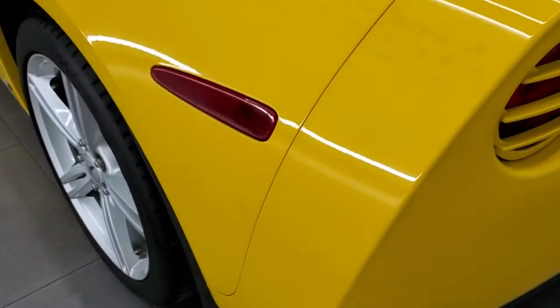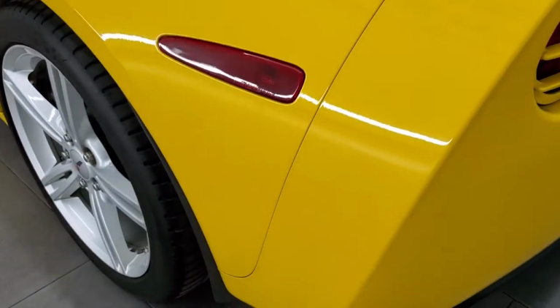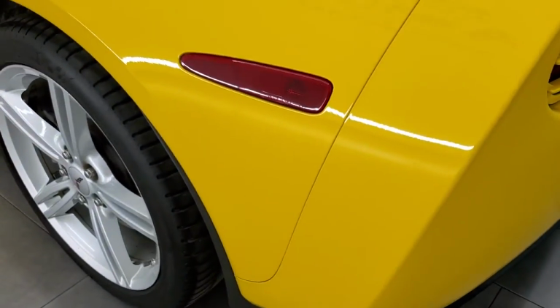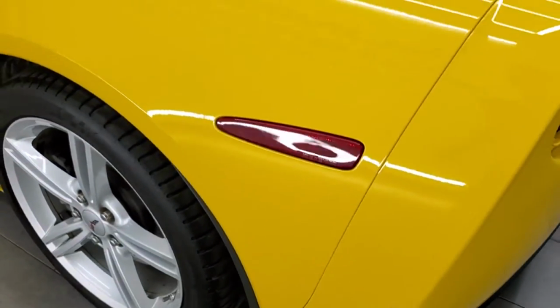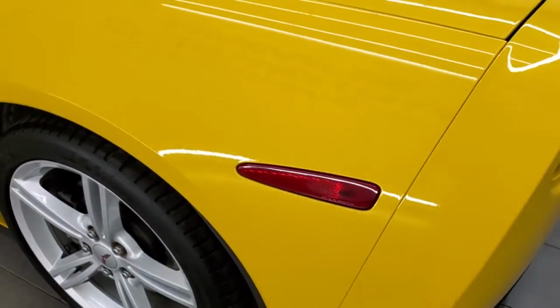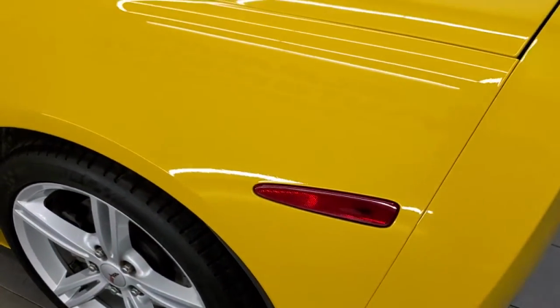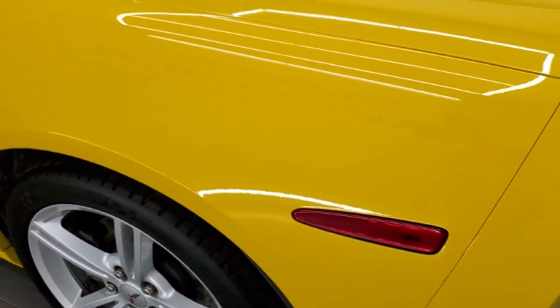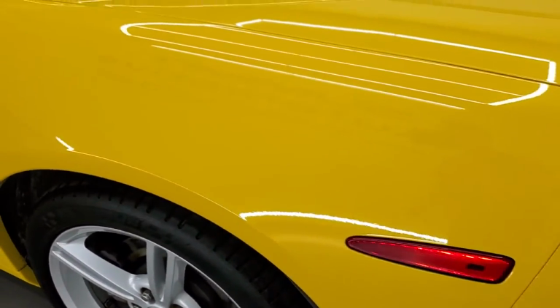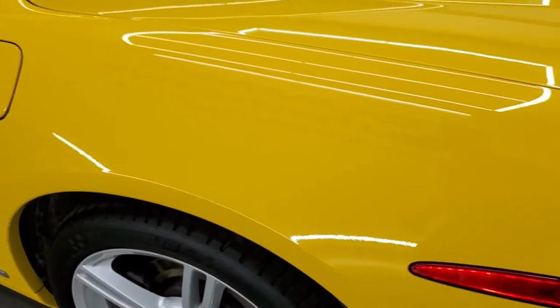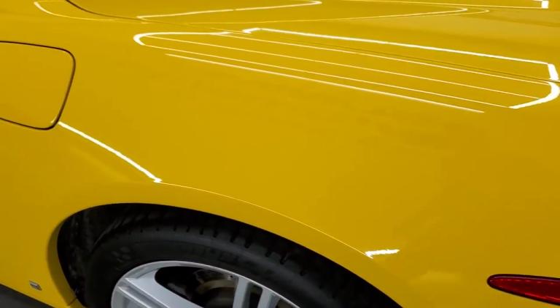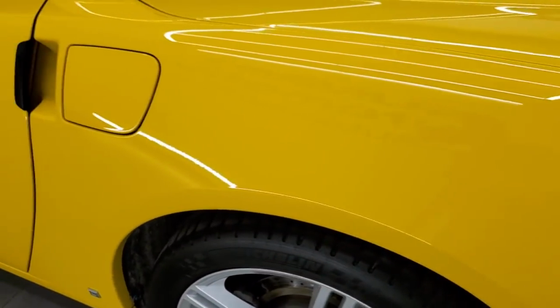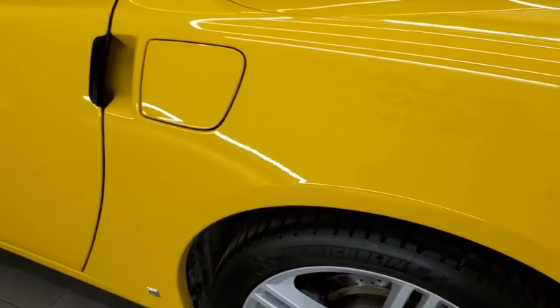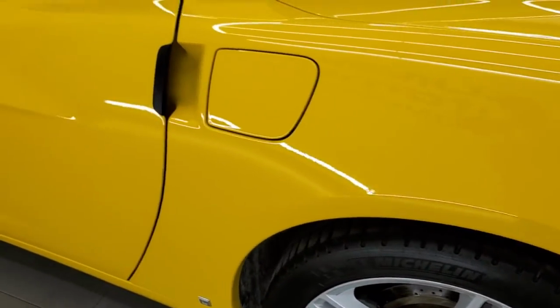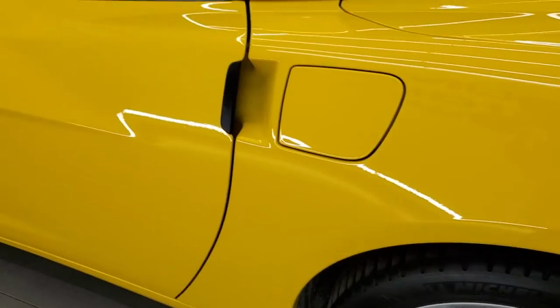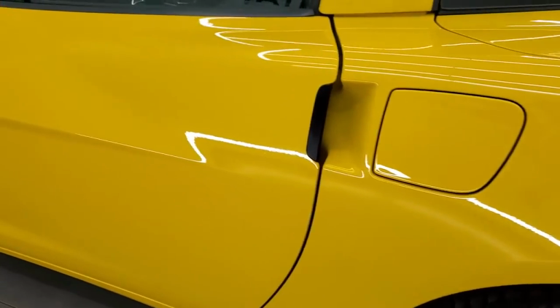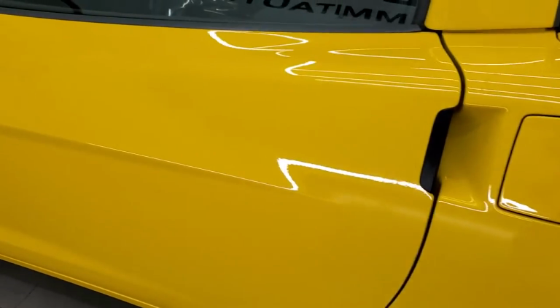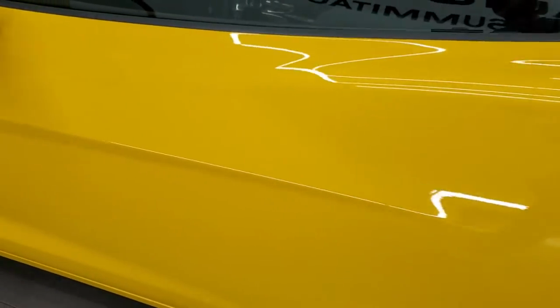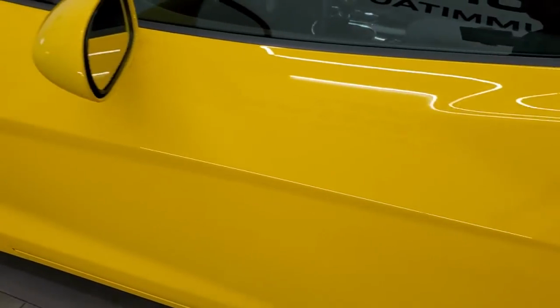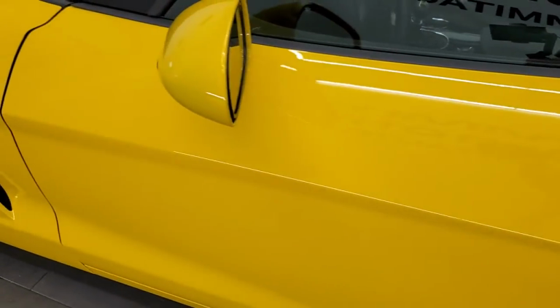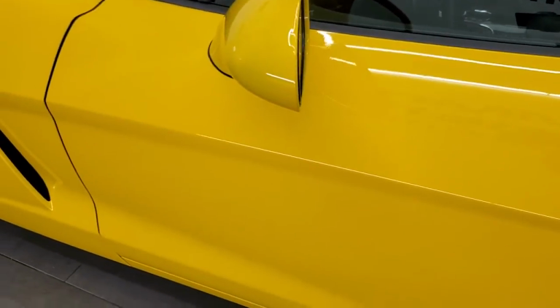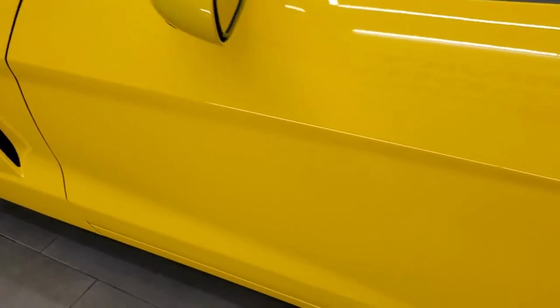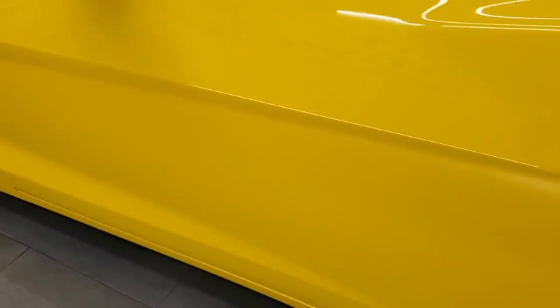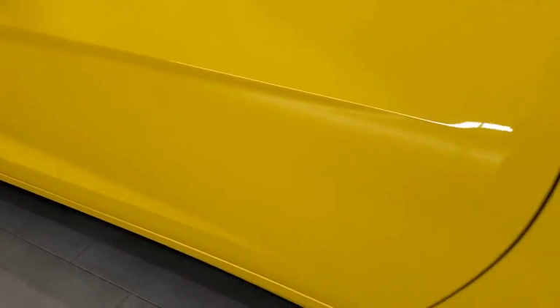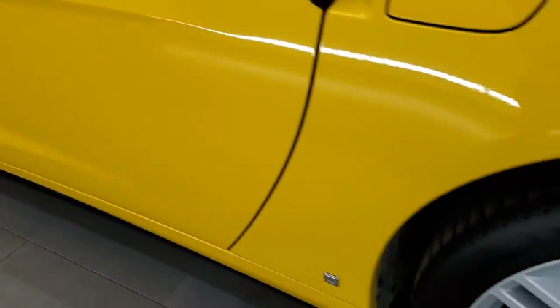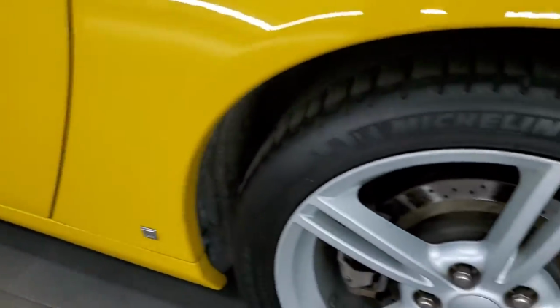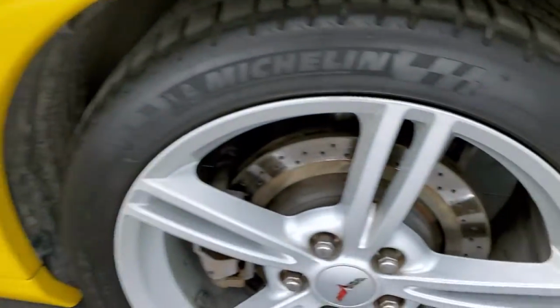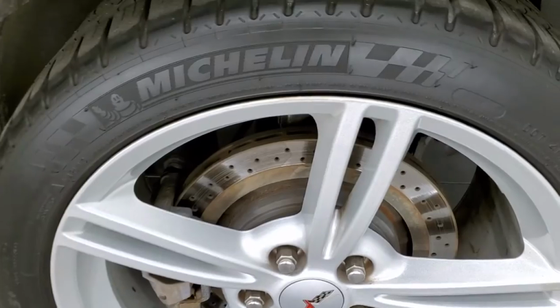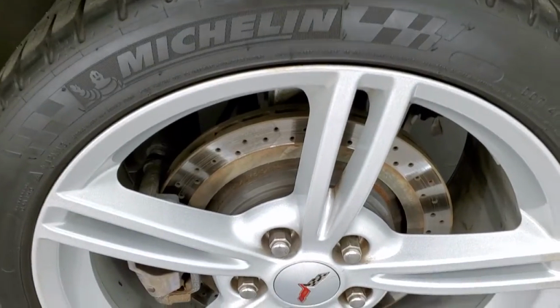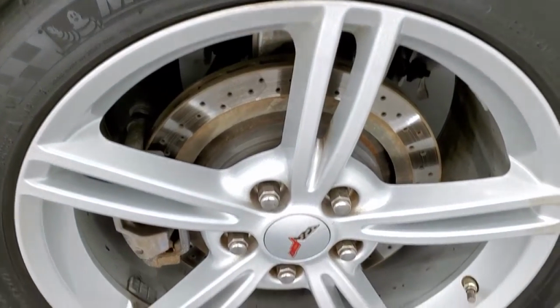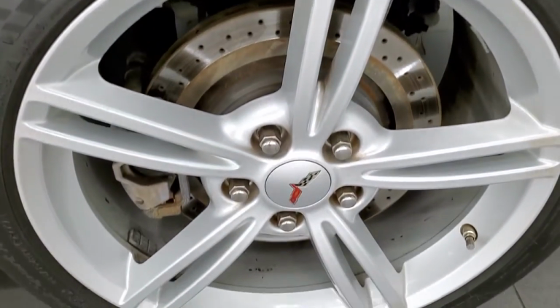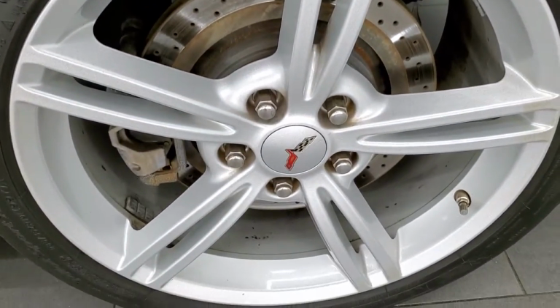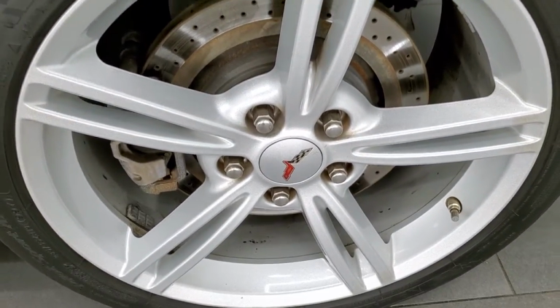Down the rest of the side of the car looks really good. No scuffs or scrapes on the doors — full disclosure. This back rim is in excellent condition as well.